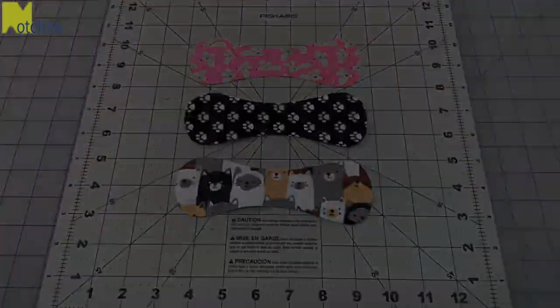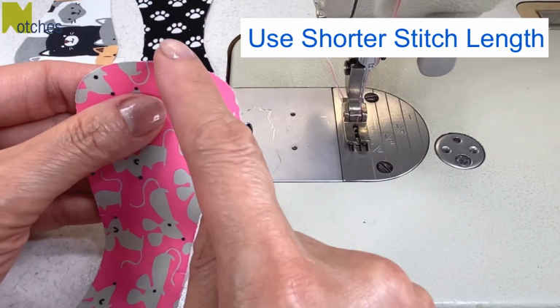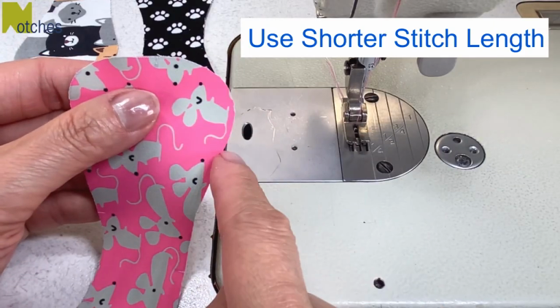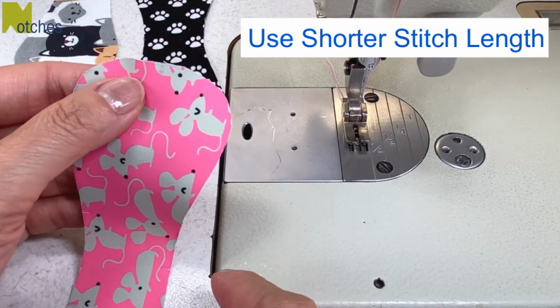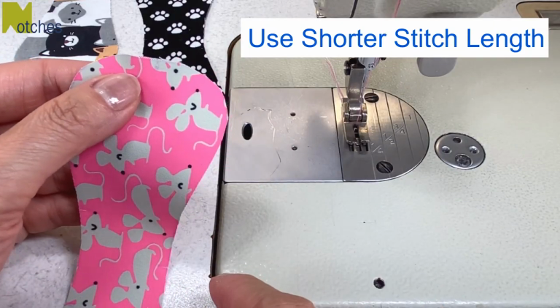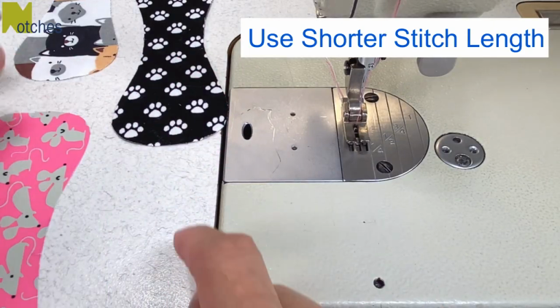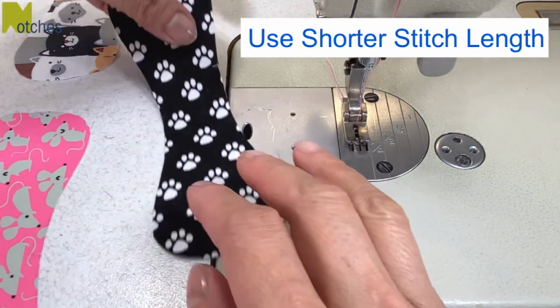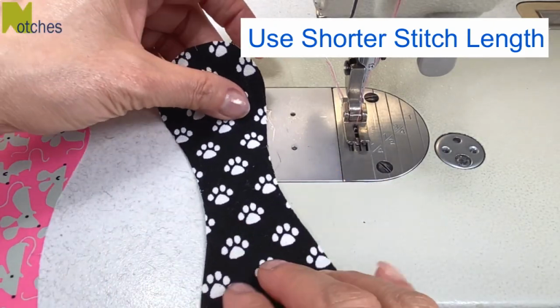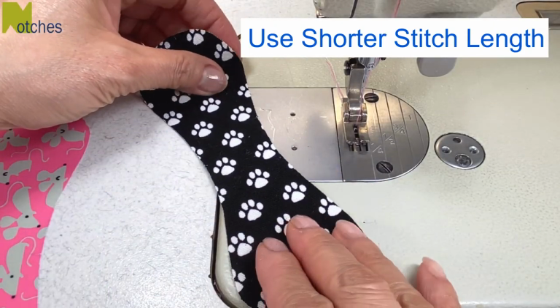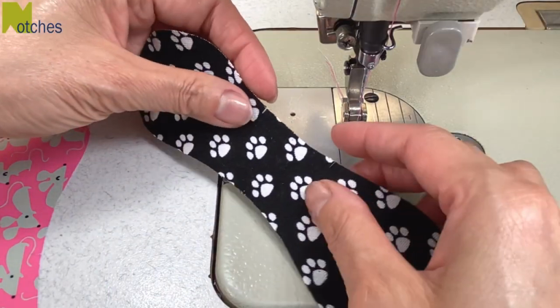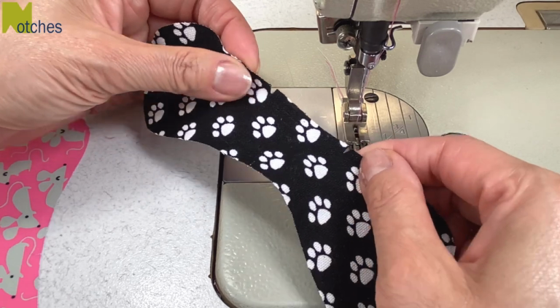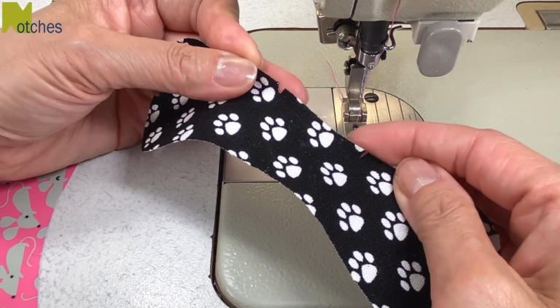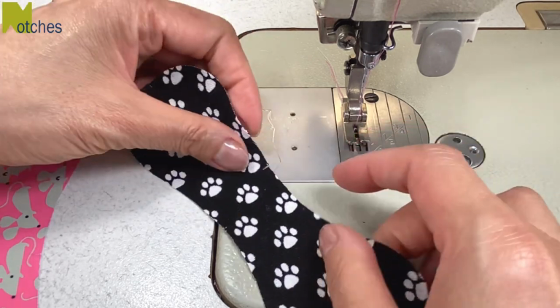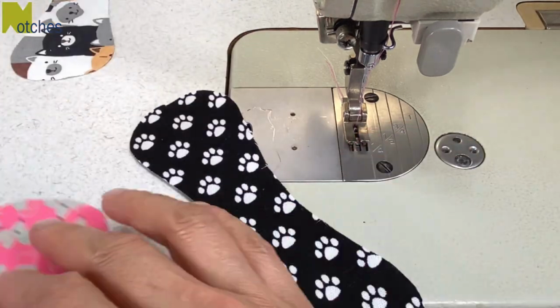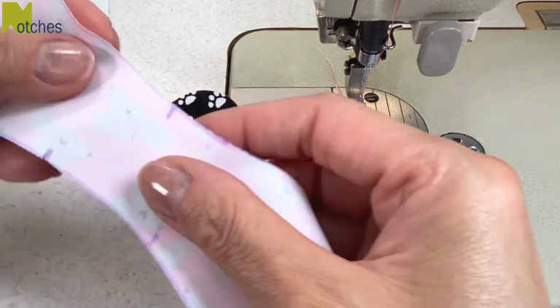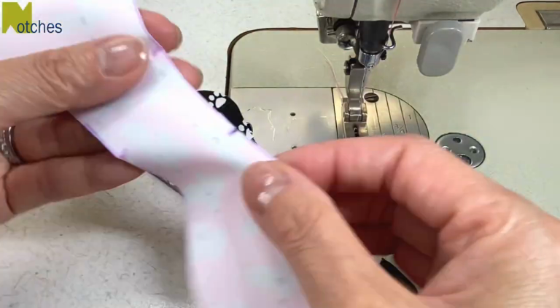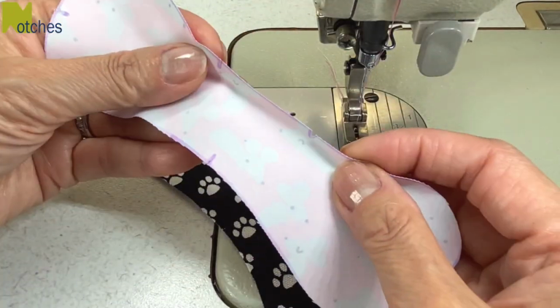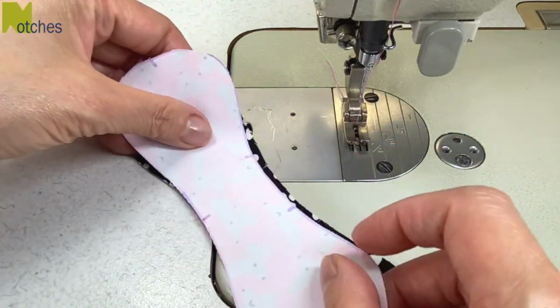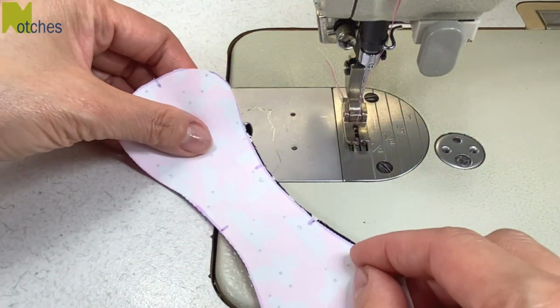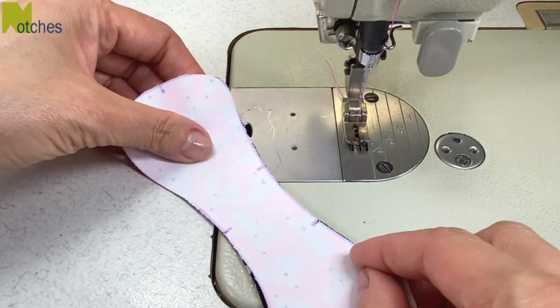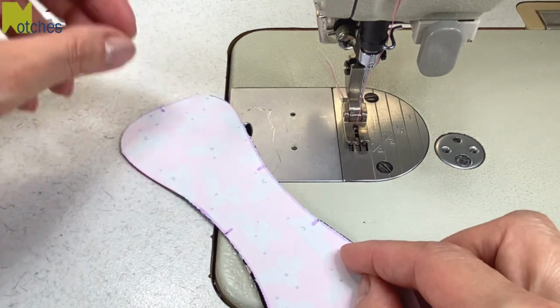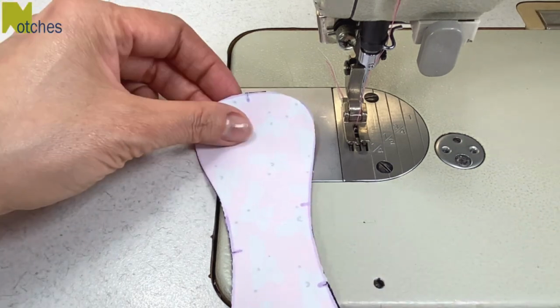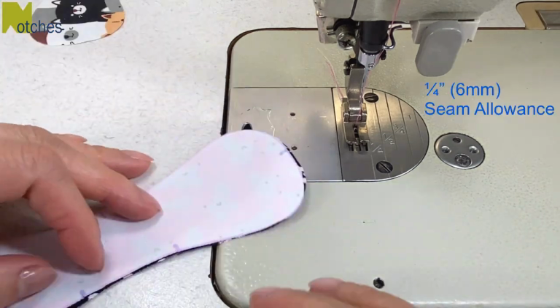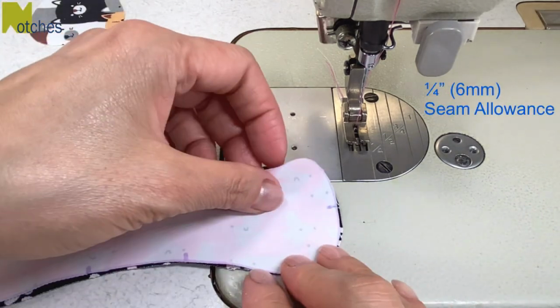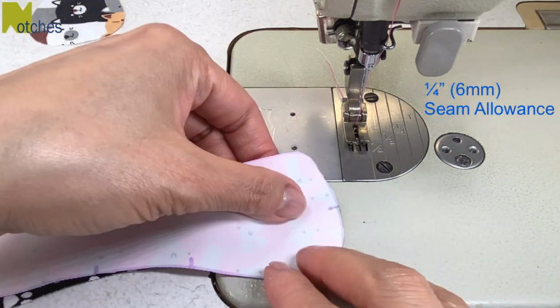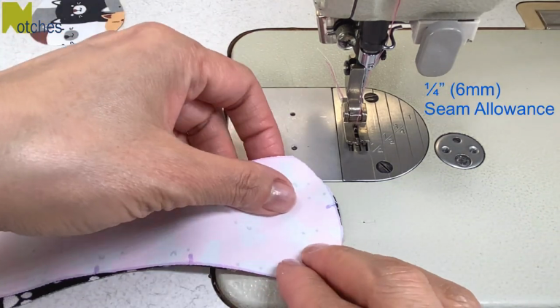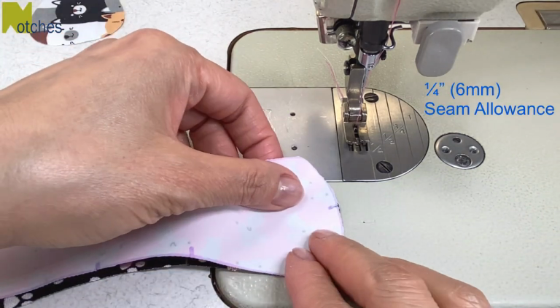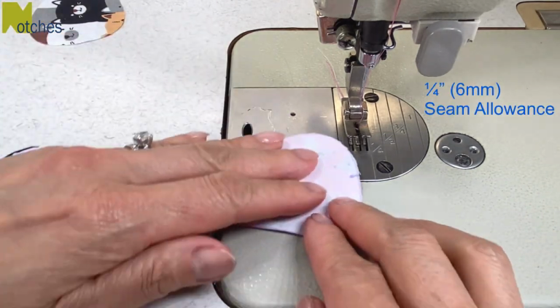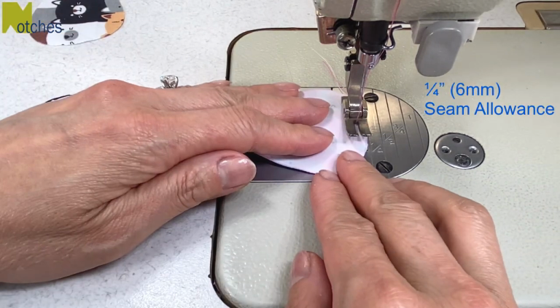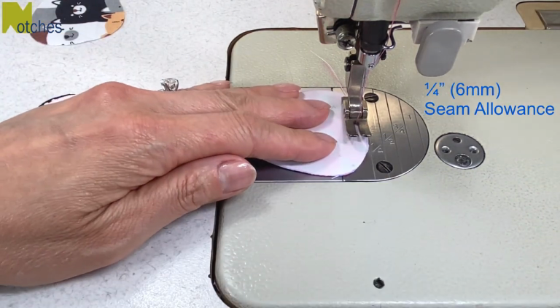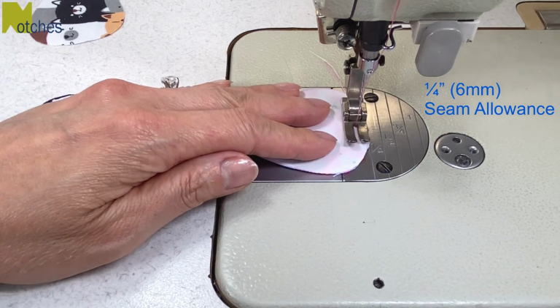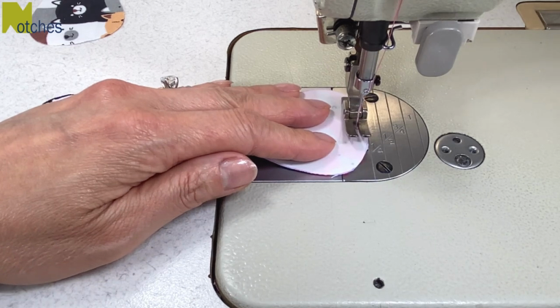Now because we're sewing small curves, set your machine to a shorter stitch length. Place two pieces right sides together matching the sides with the two notches. With a quarter inch seam allowance, start by back tacking at that center notch at the top.